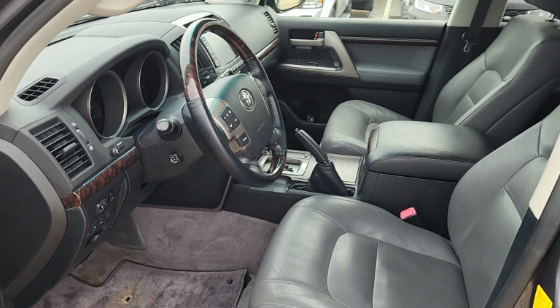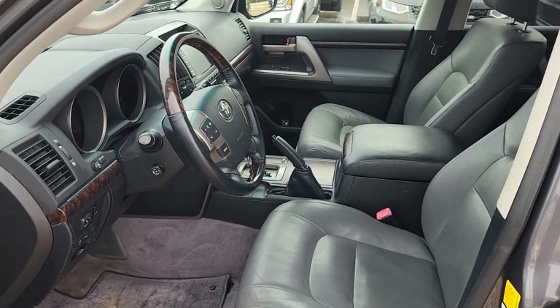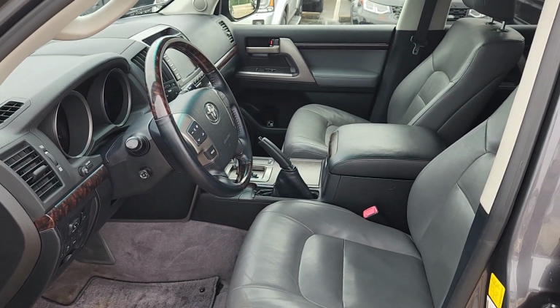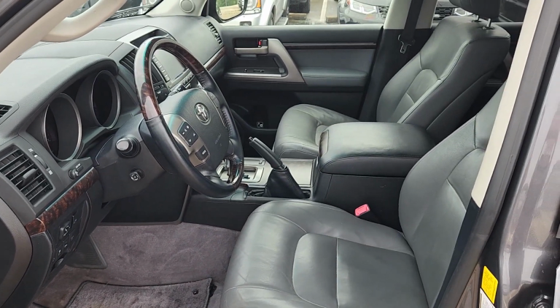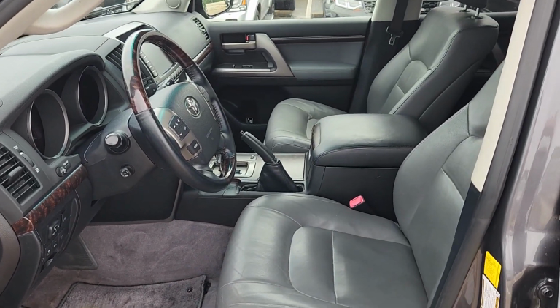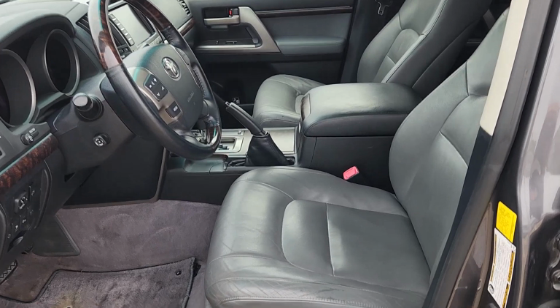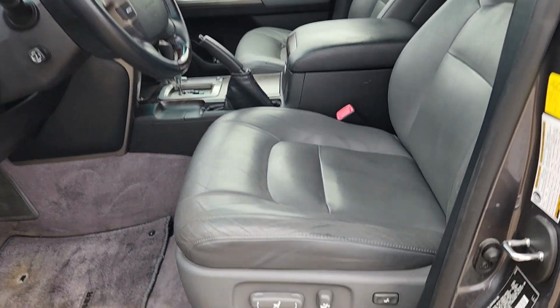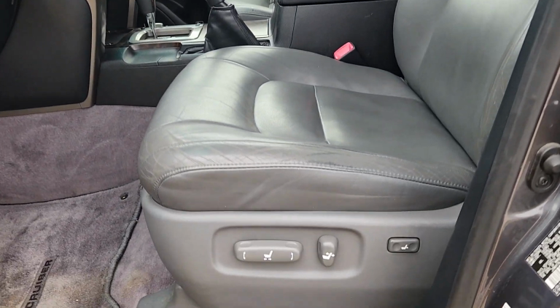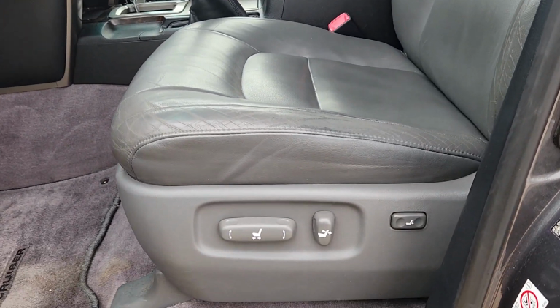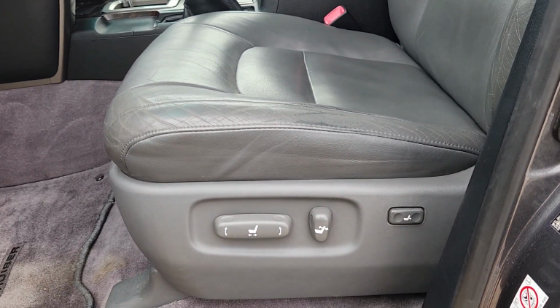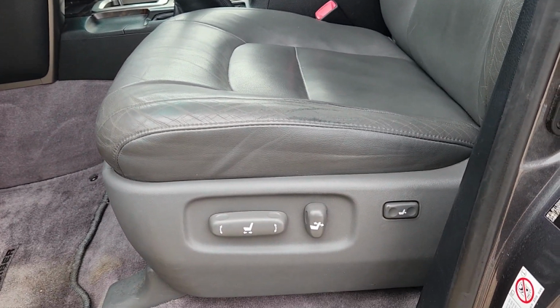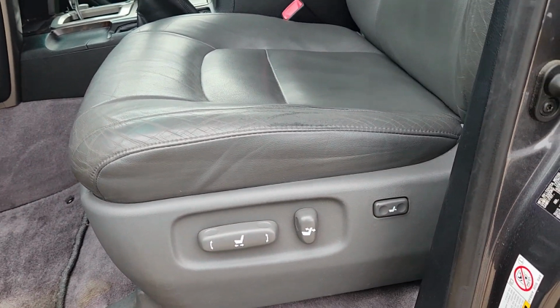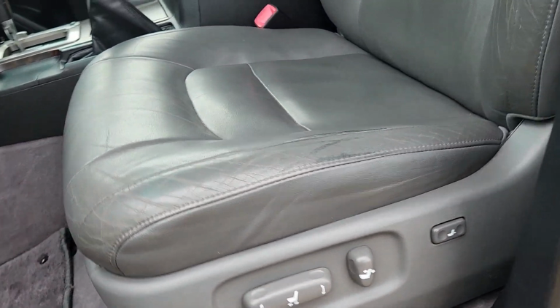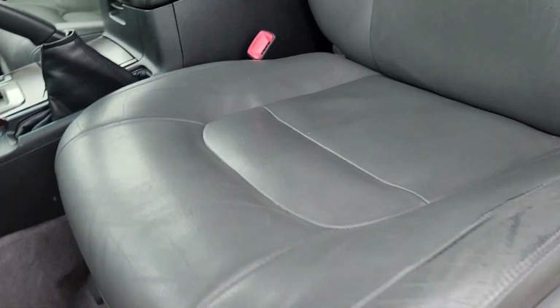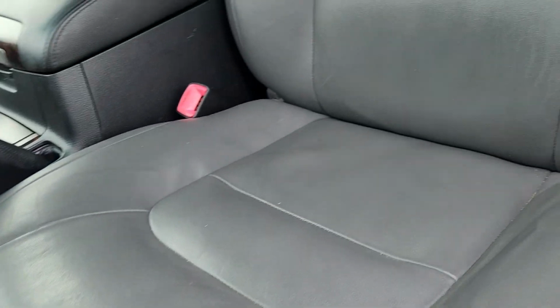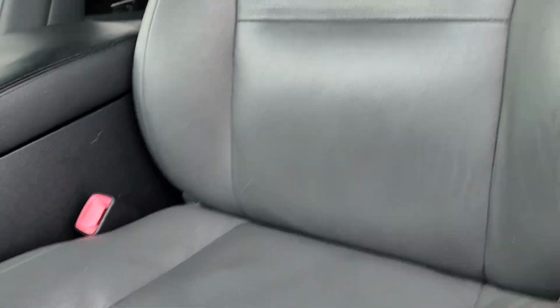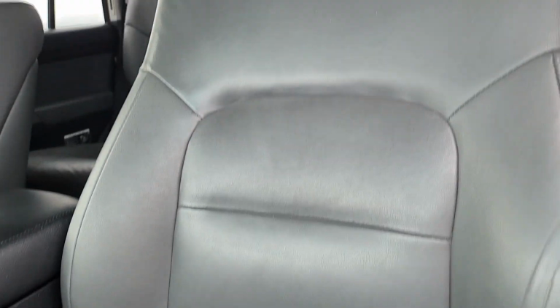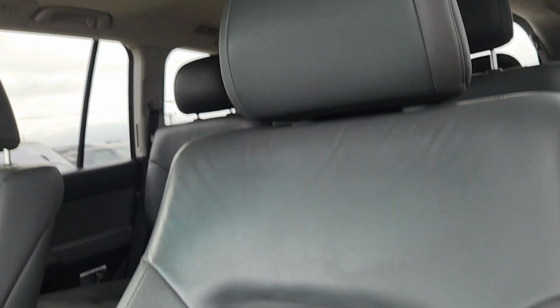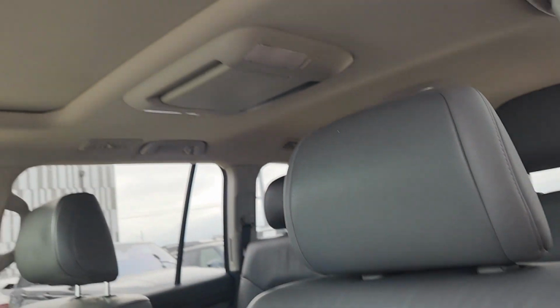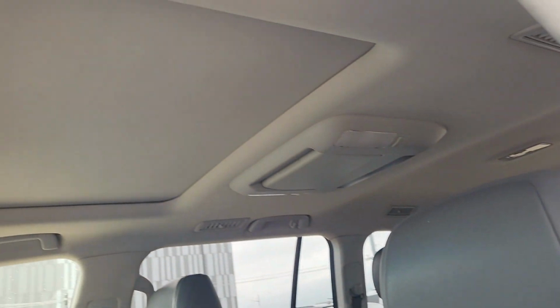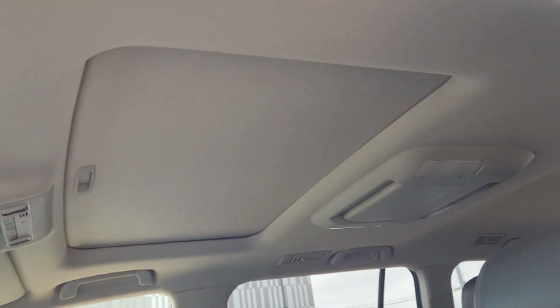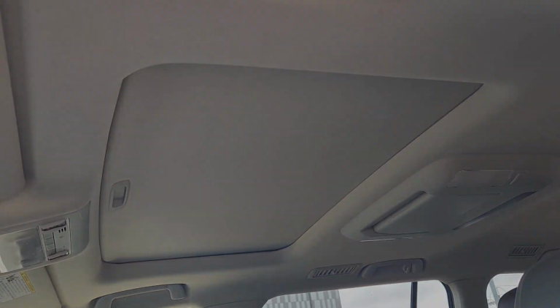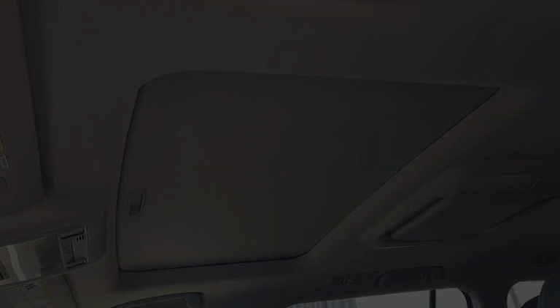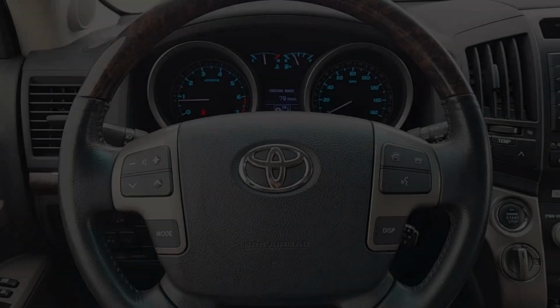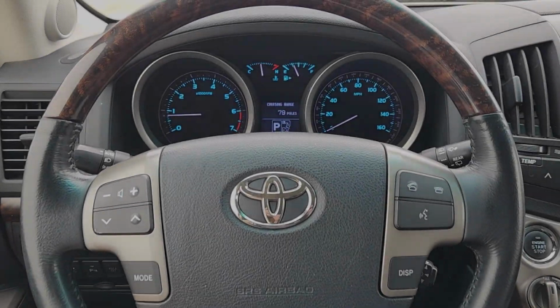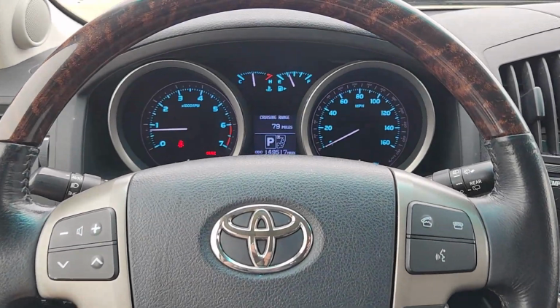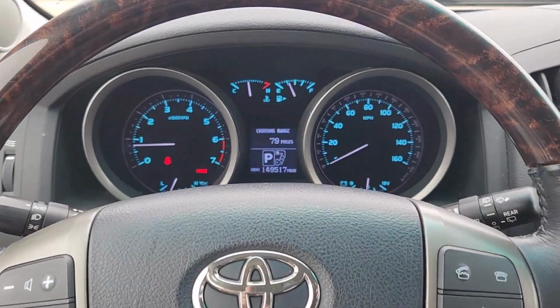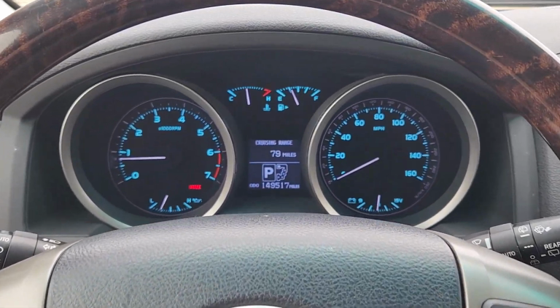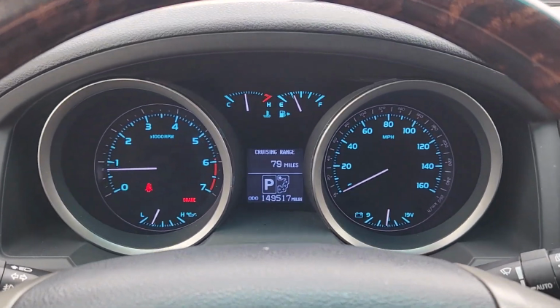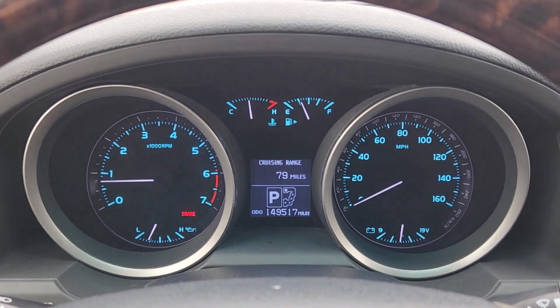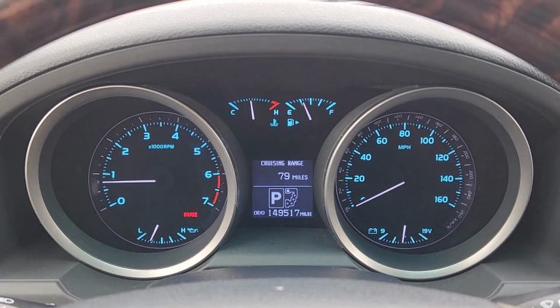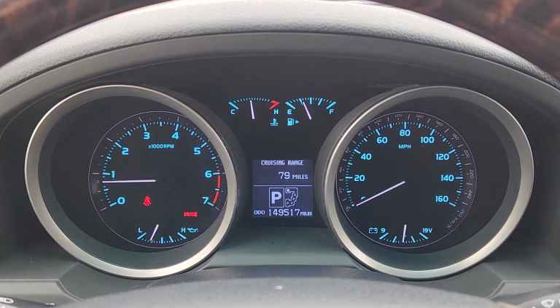Off-road prowess plus refined comfort equals the serene confidence you feel when you're behind the wheel of this impressive Land Cruiser. Our professional staff will give you an outstanding customer service experience. Why not stop in and treat yourself to a test drive?